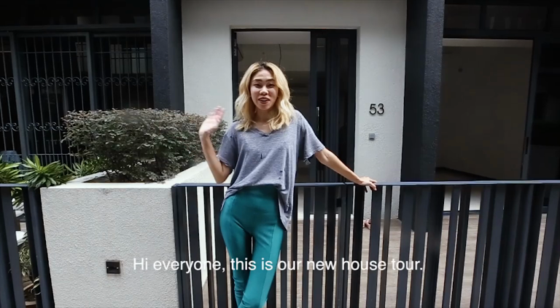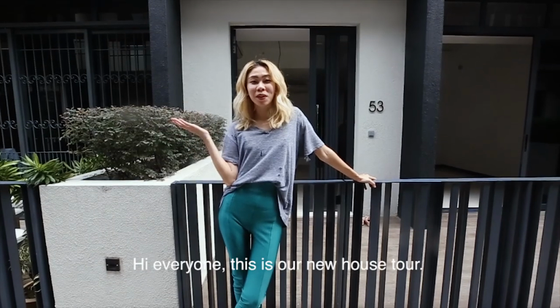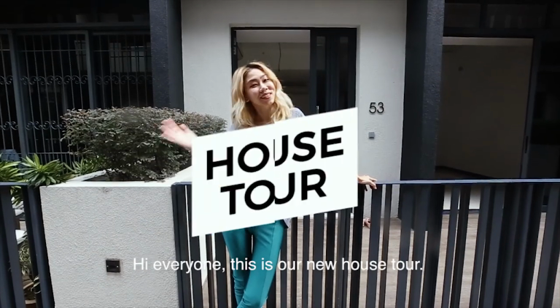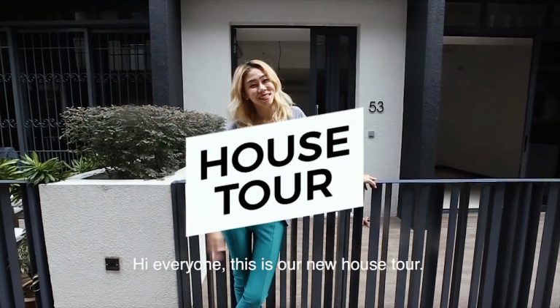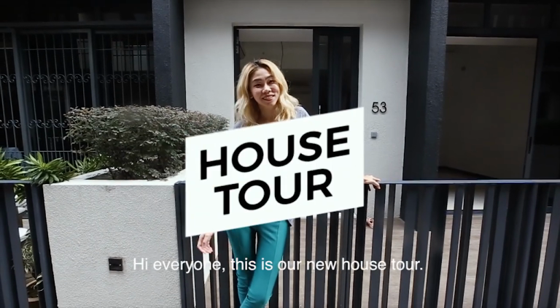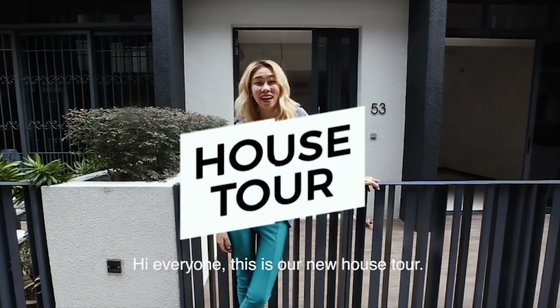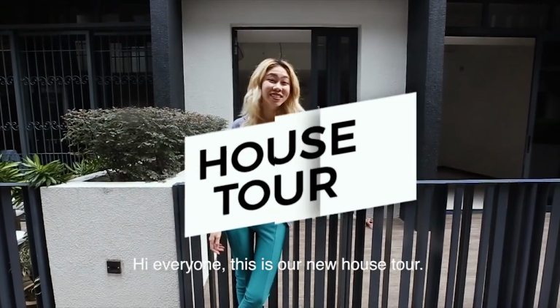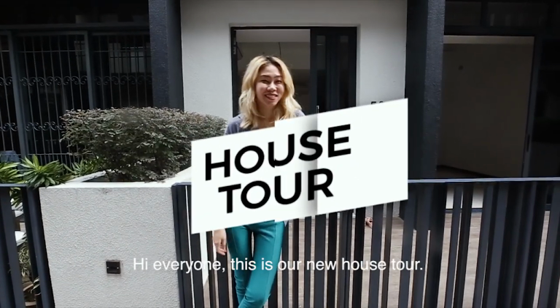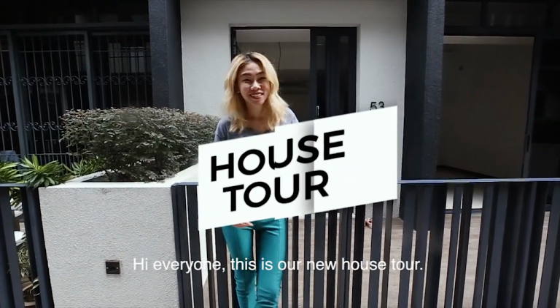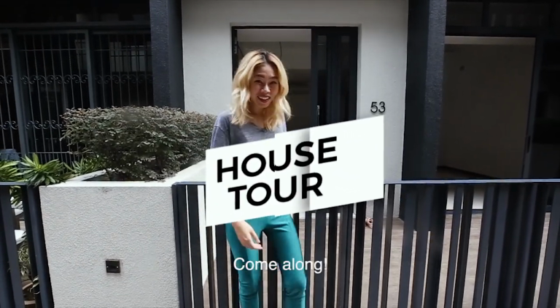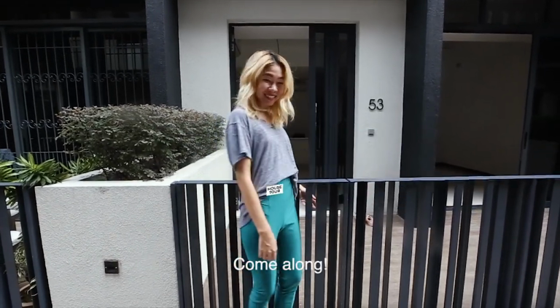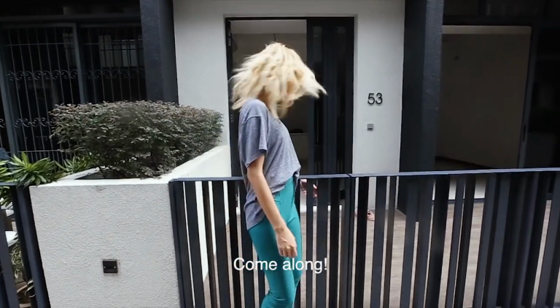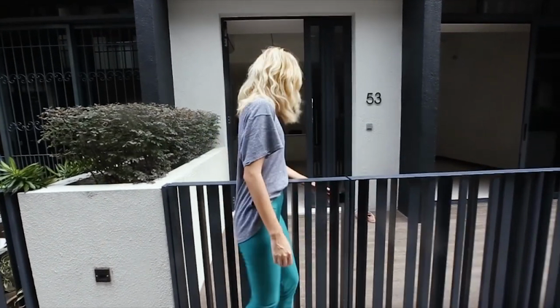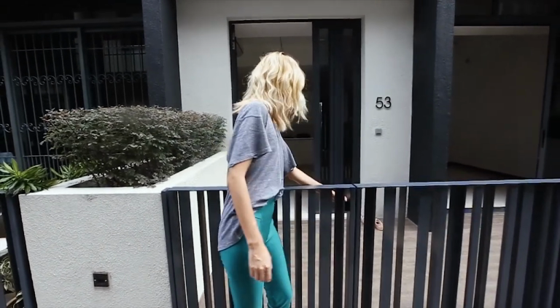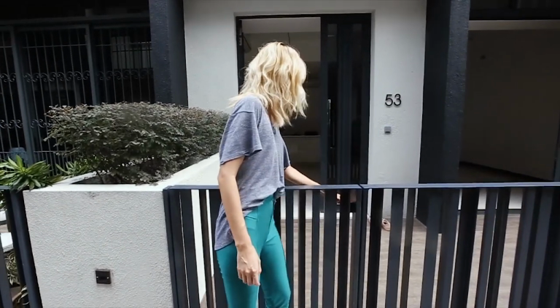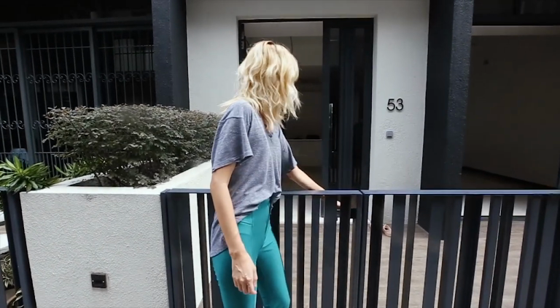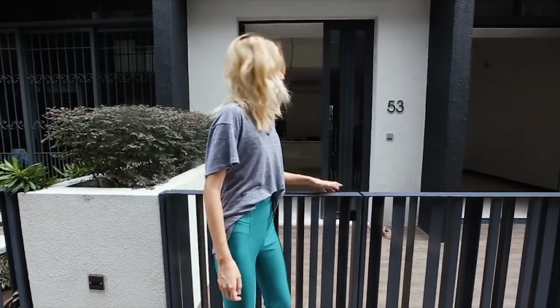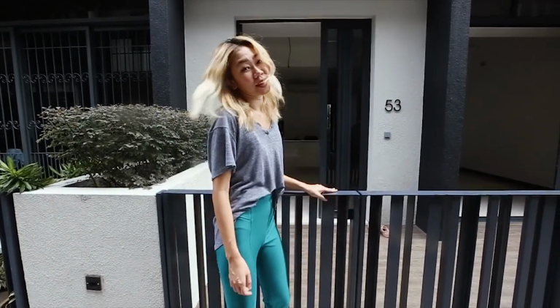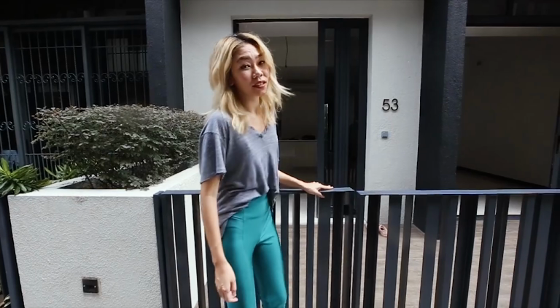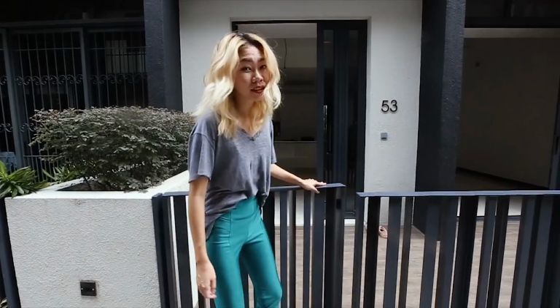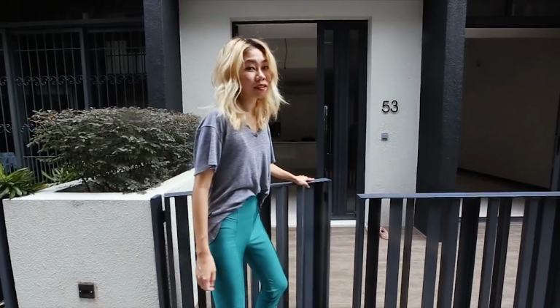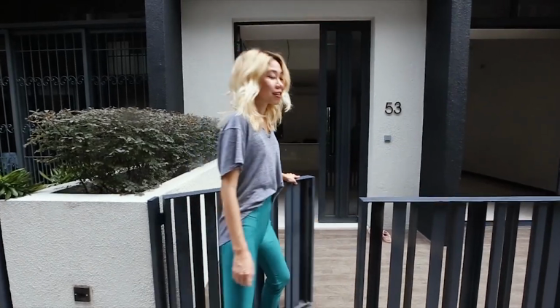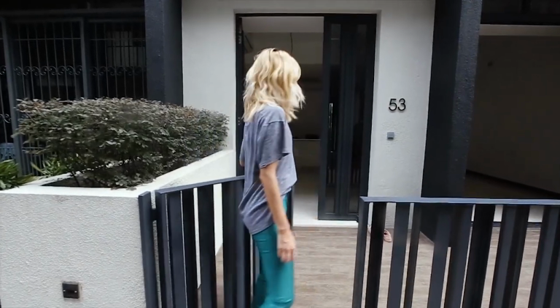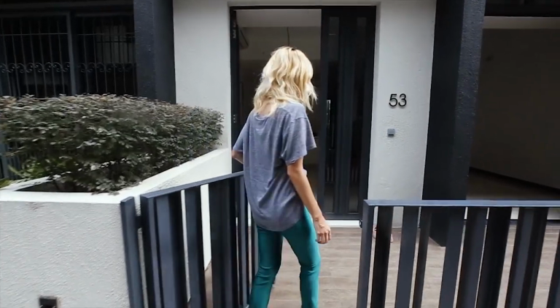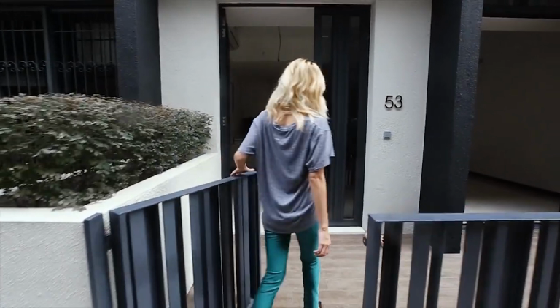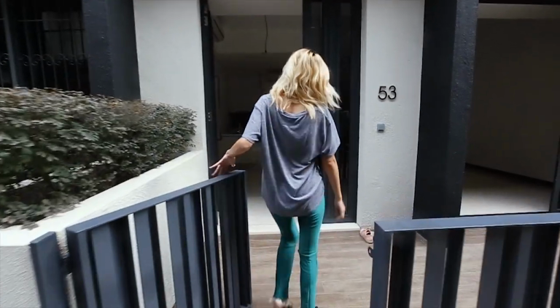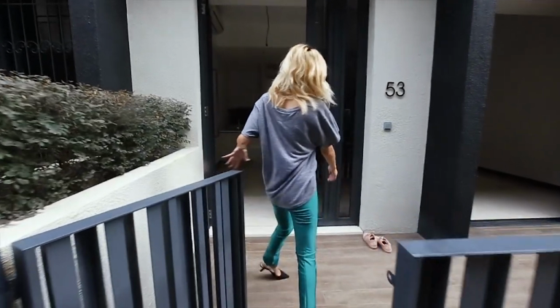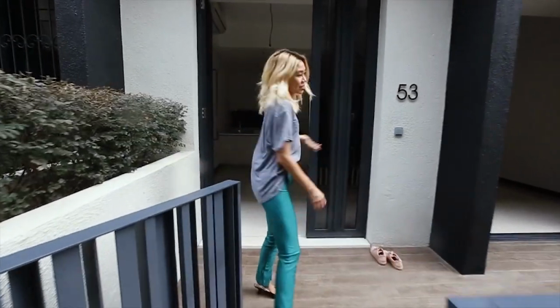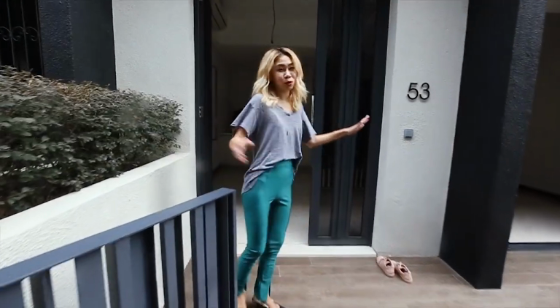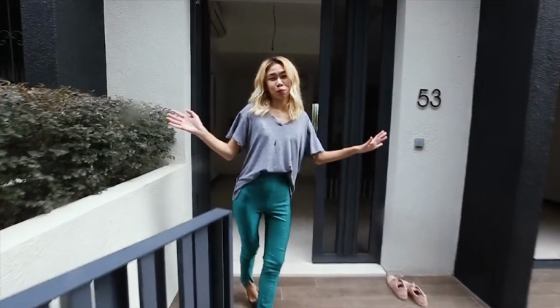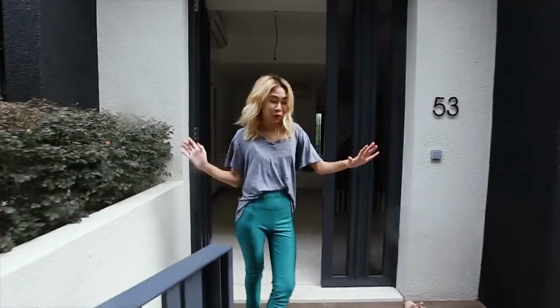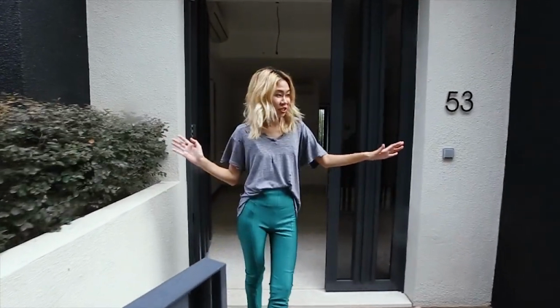Hi everyone, this is our new house. Come along! So we're entering the gates. This is a small little porch.